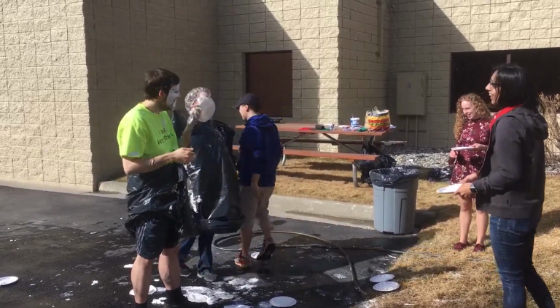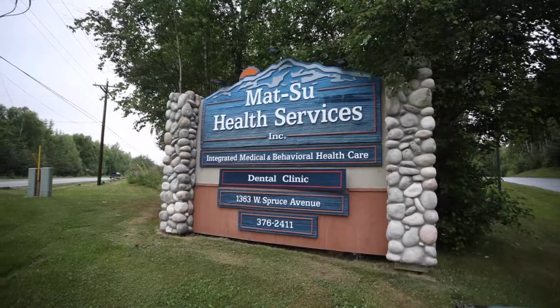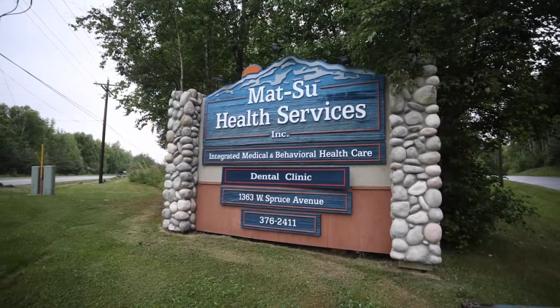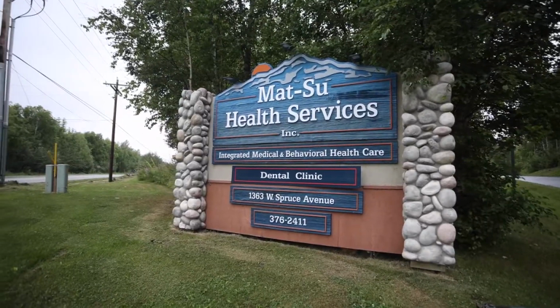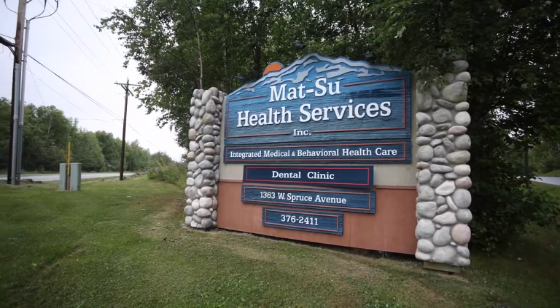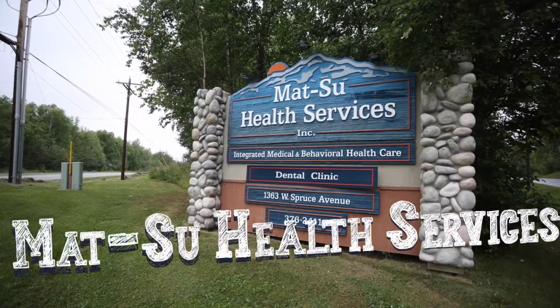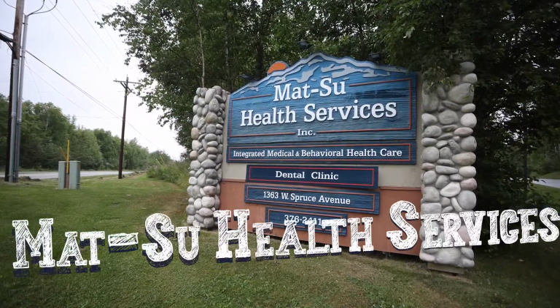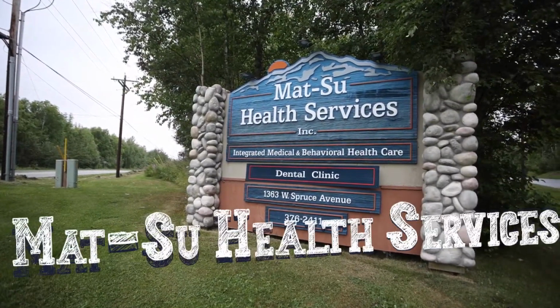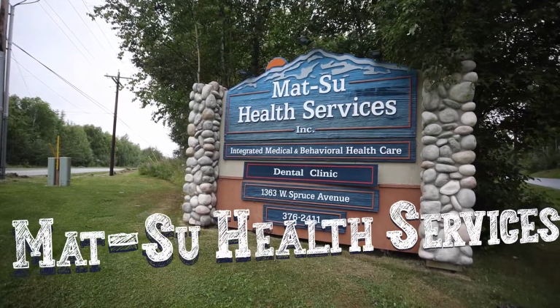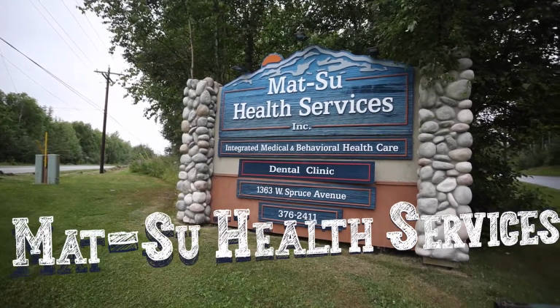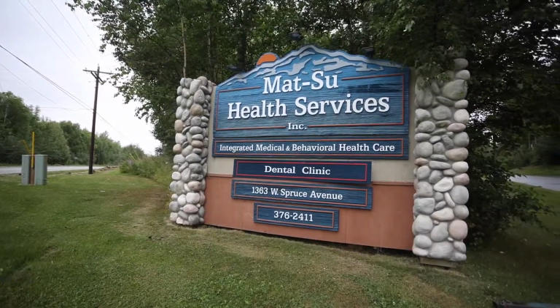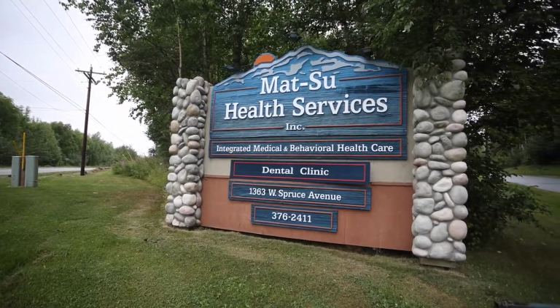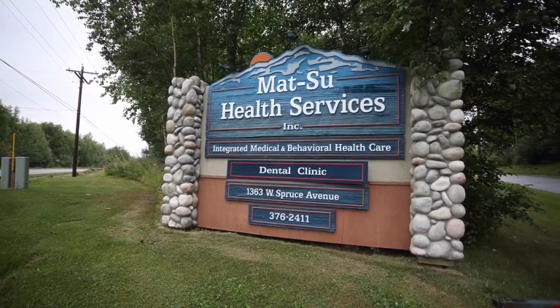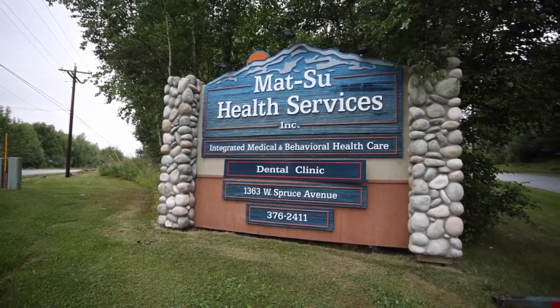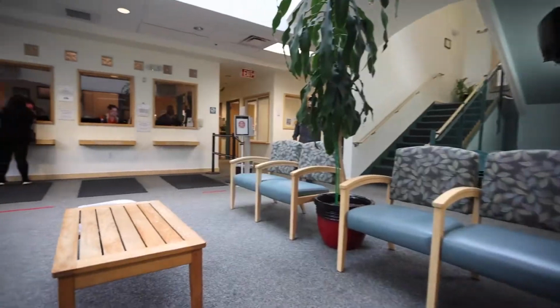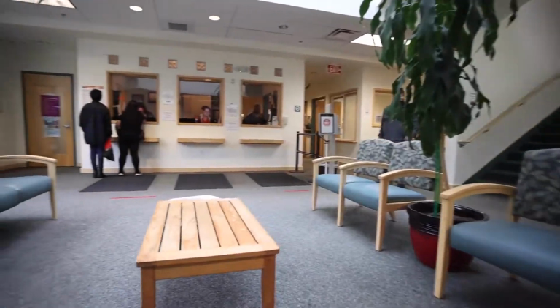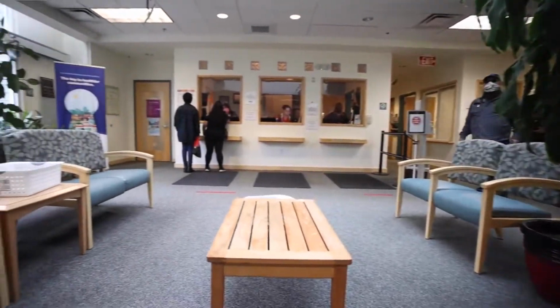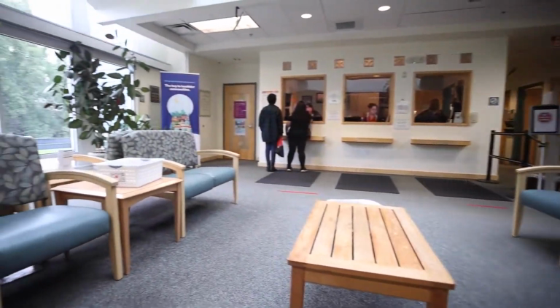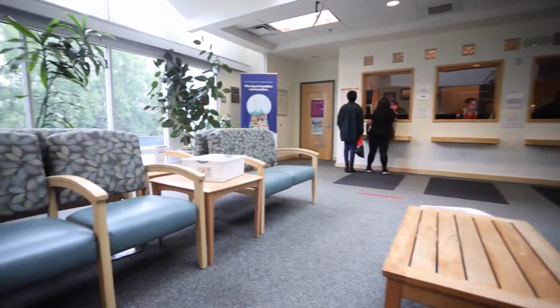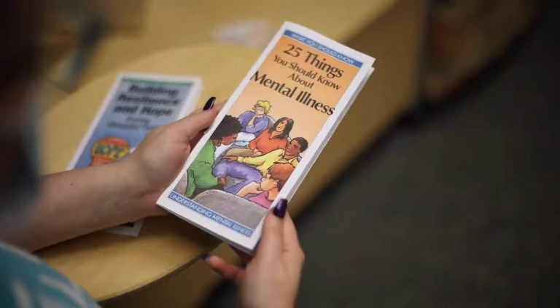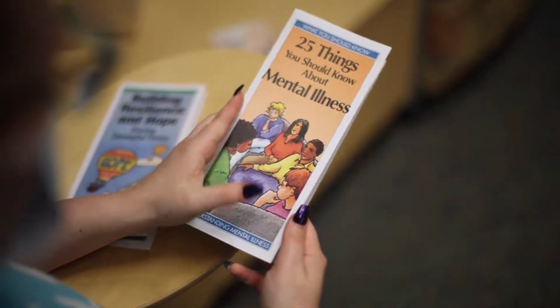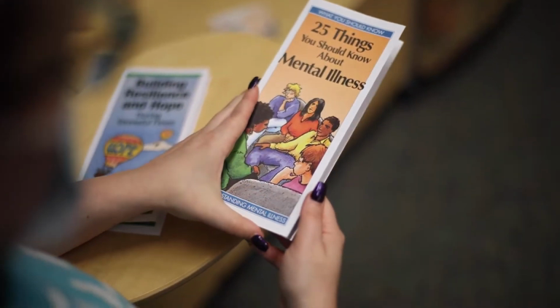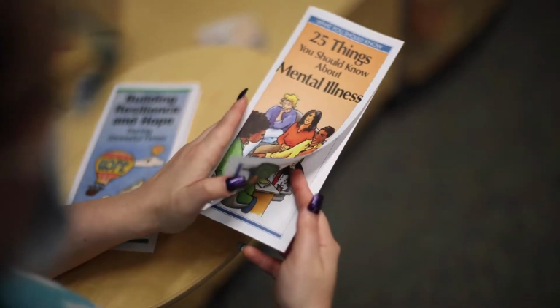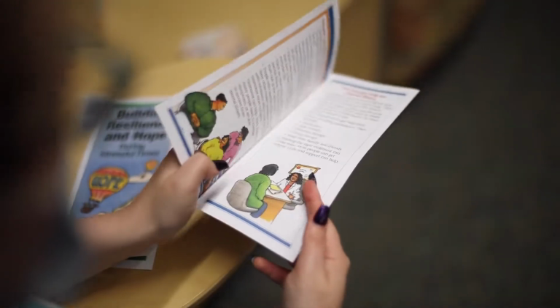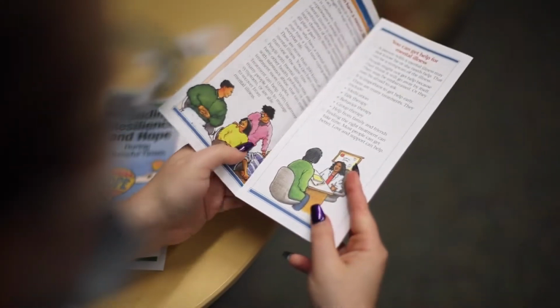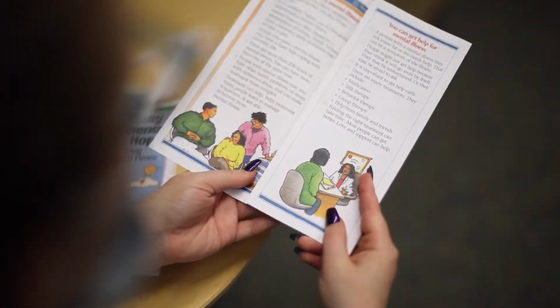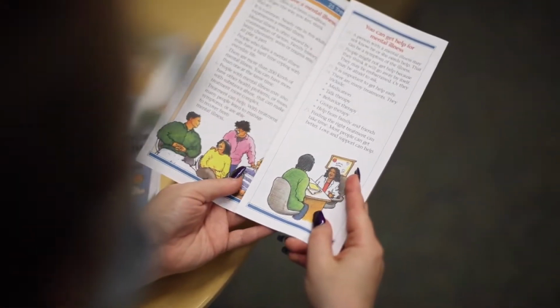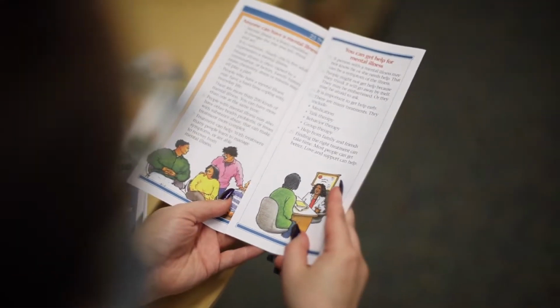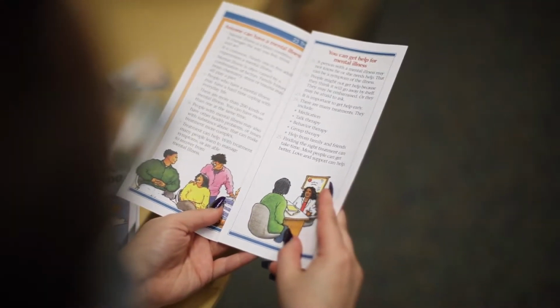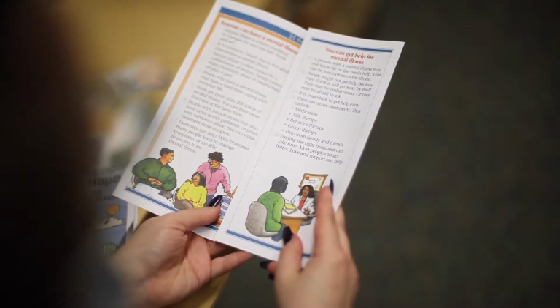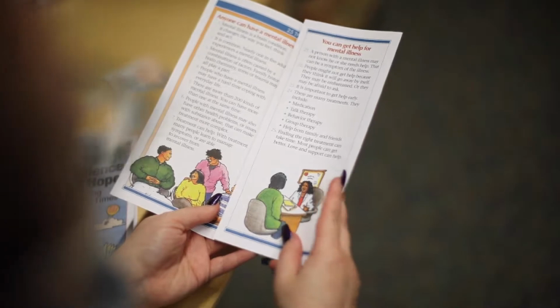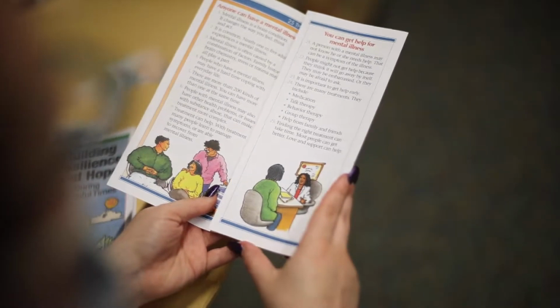As a student at Mat-Su College, we also have access to Mat-Su Health Services. We can connect with a professional to talk about anything, whether we have stressors in our lives or want help setting goals. Someone is always available to help us.